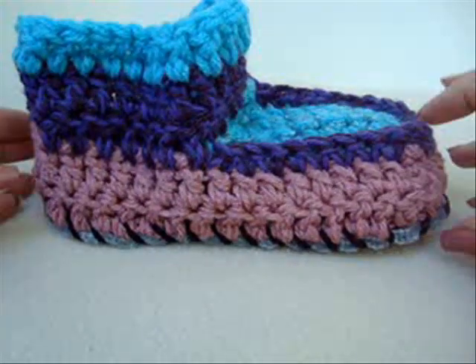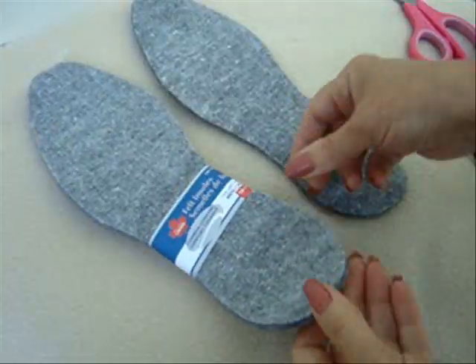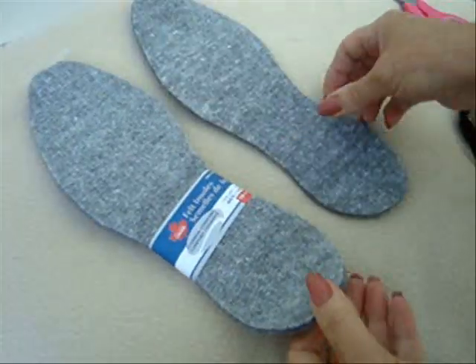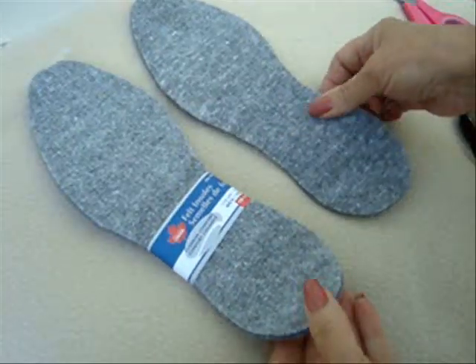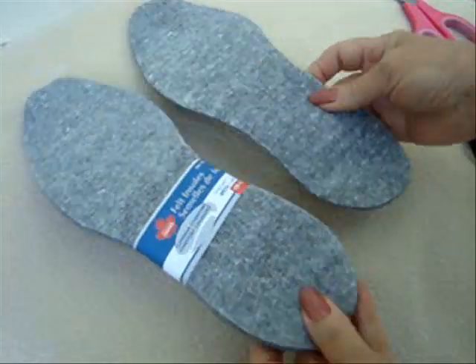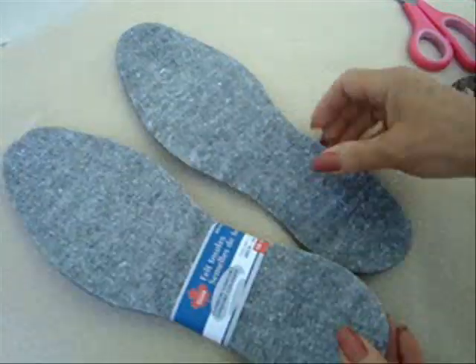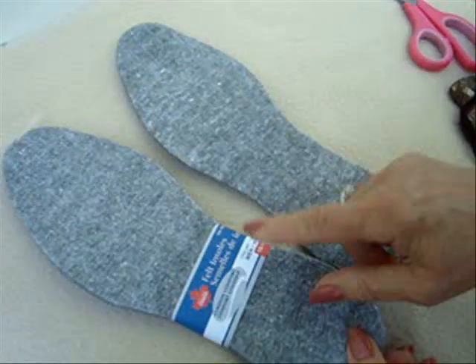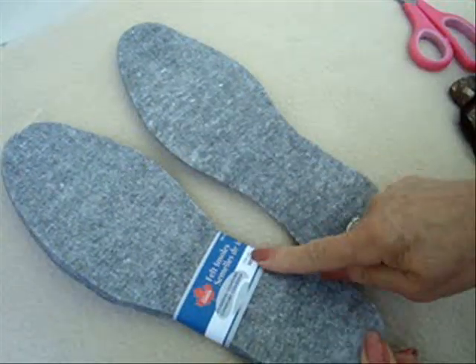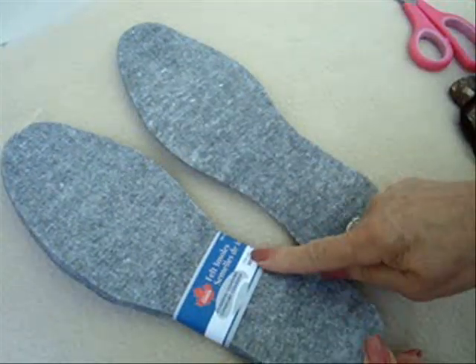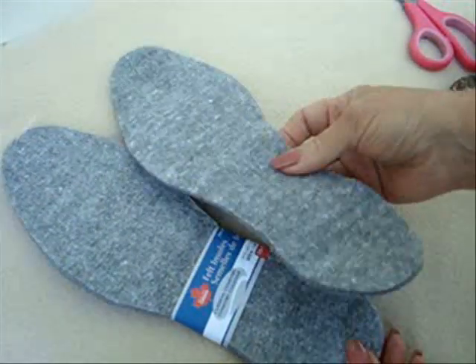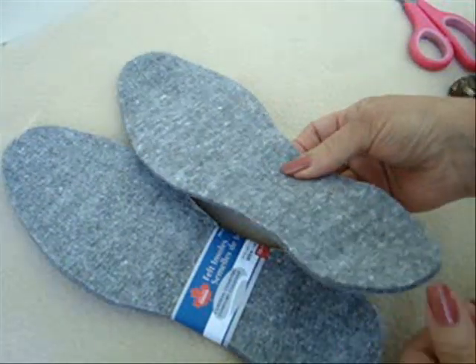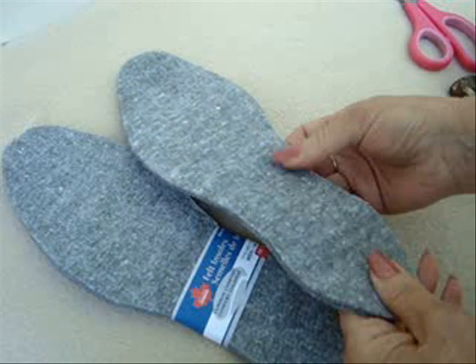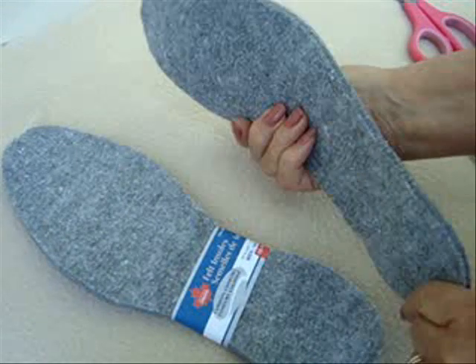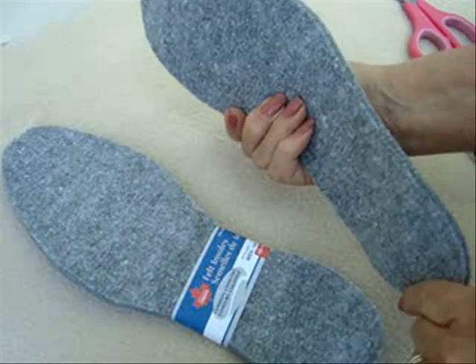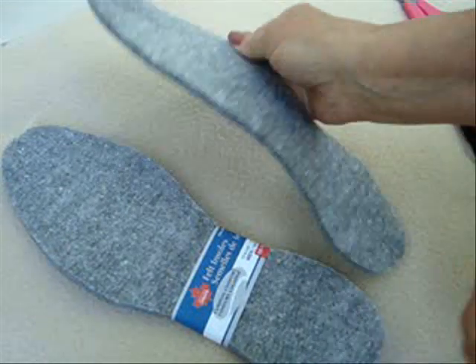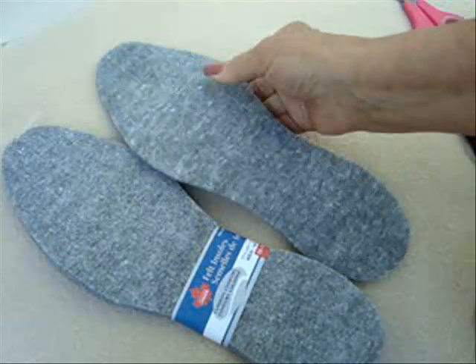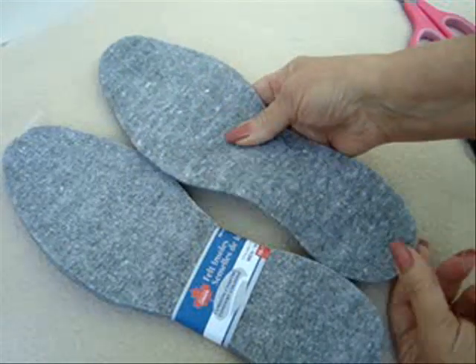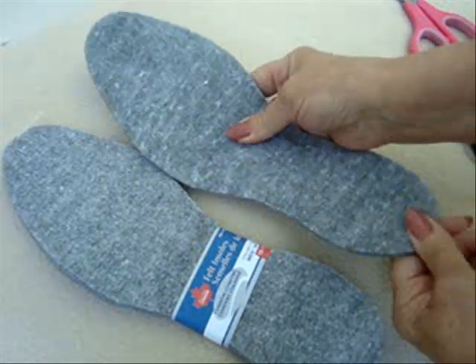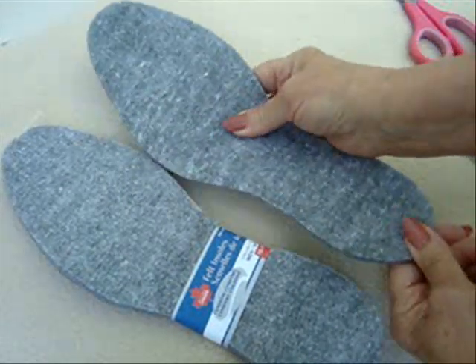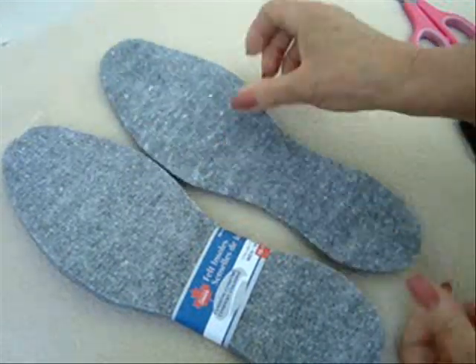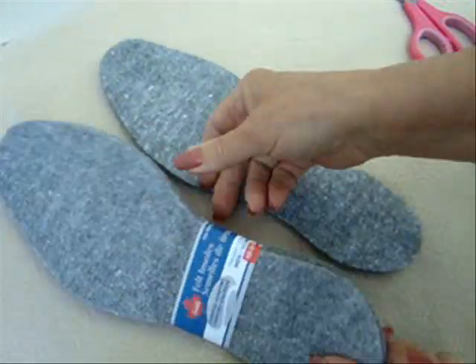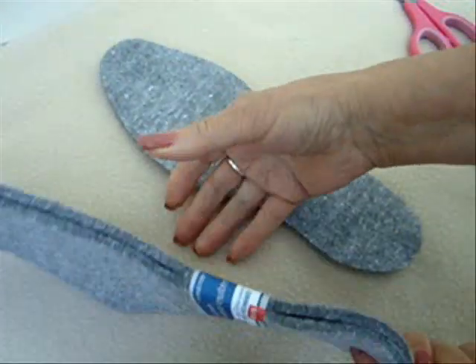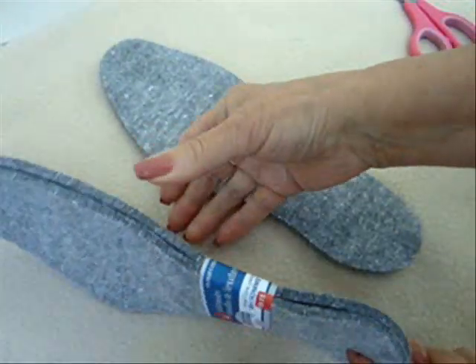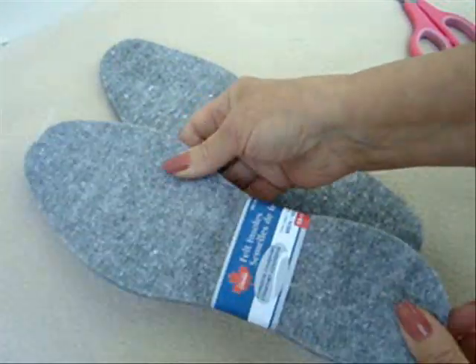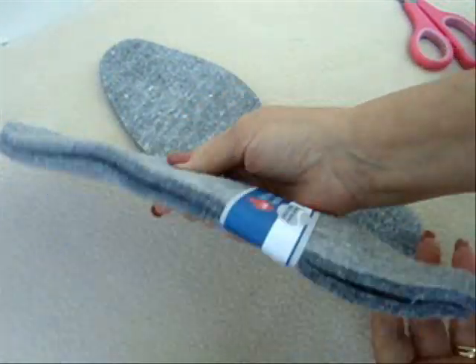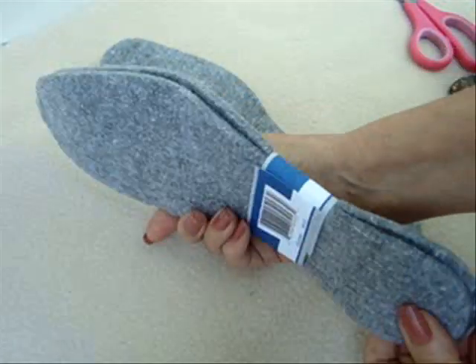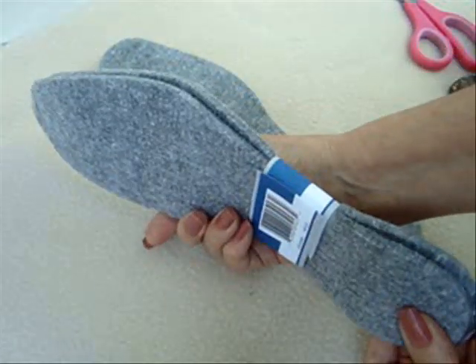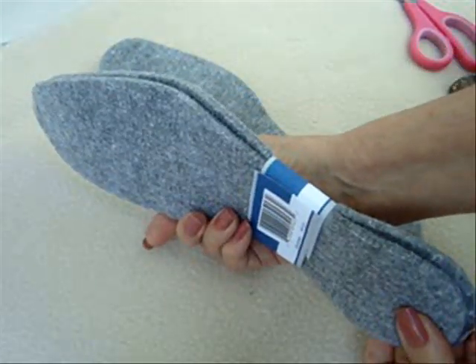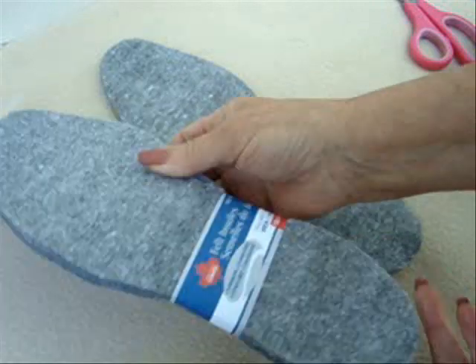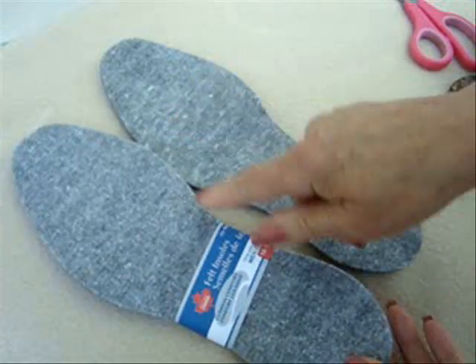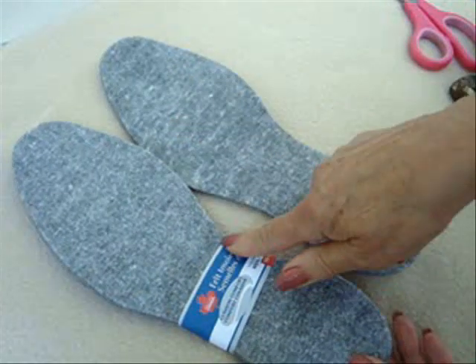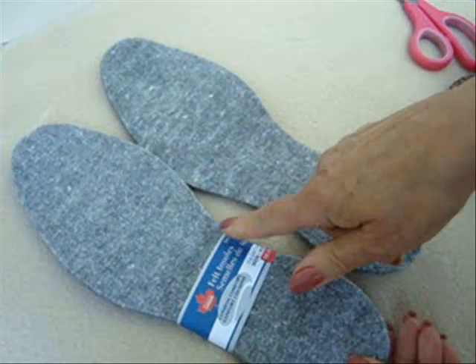Hi everyone, this is Emmy. Today I'm going to show you how you can take these felt slipper insoles that you can buy at the store. I bought these packages at the dollar store.